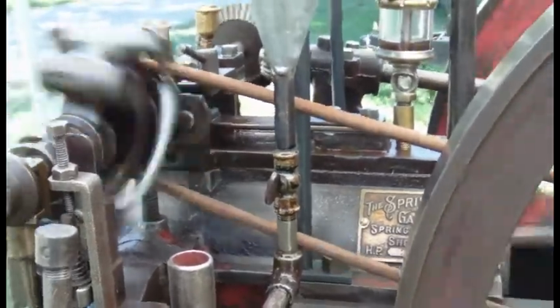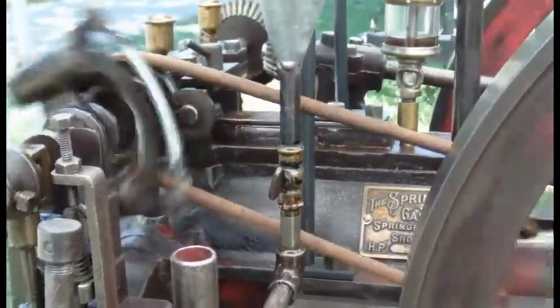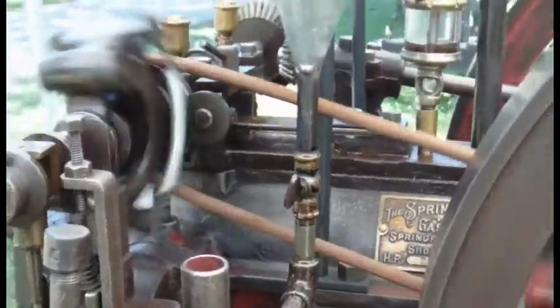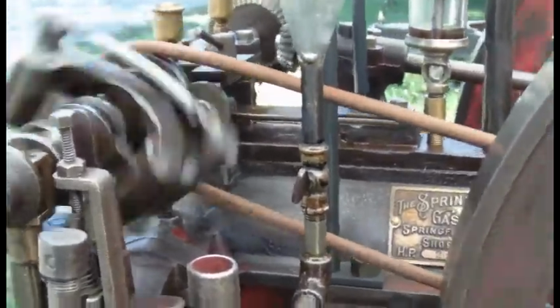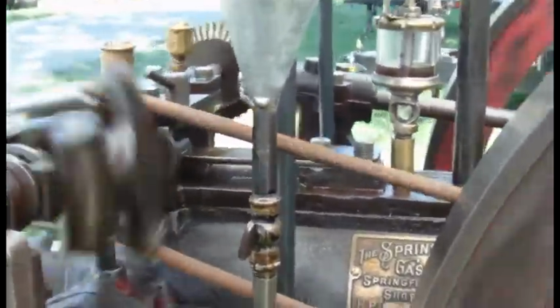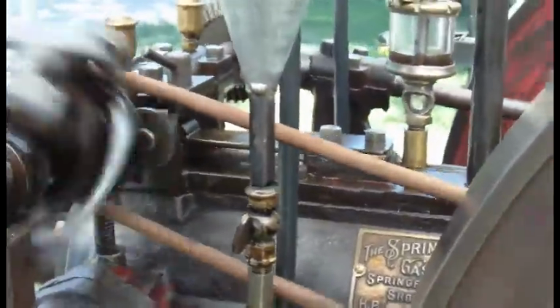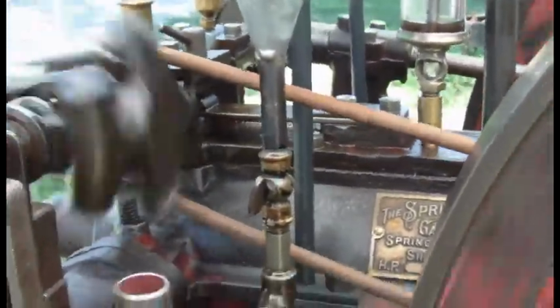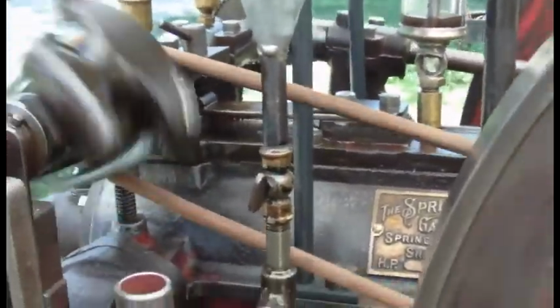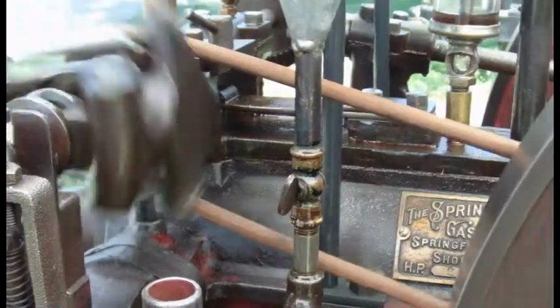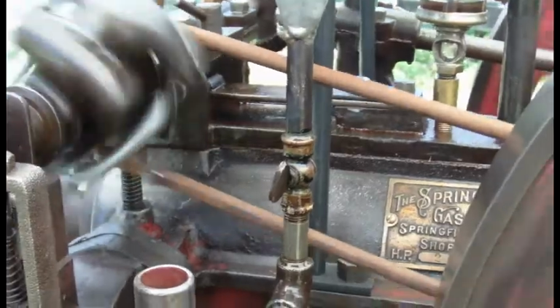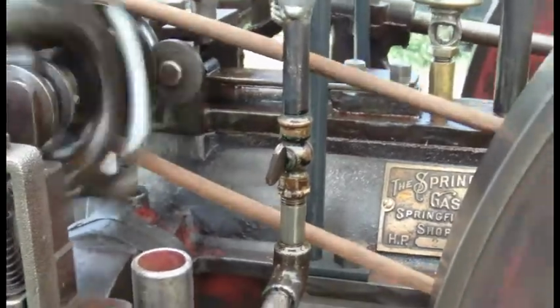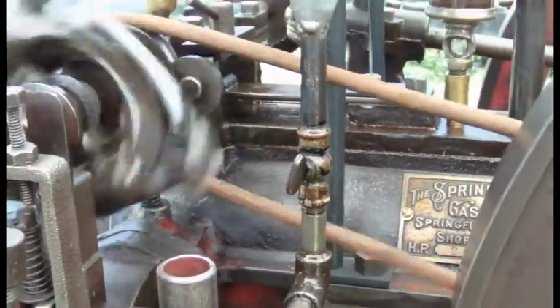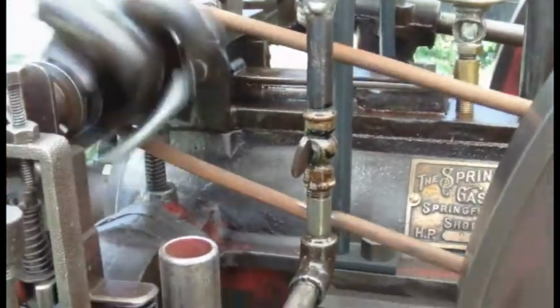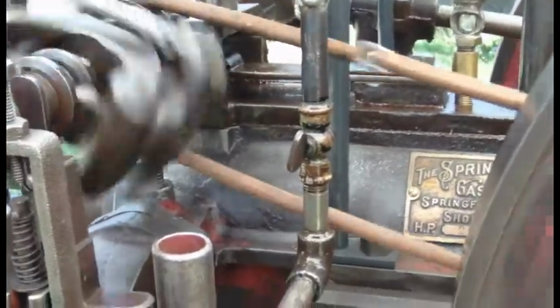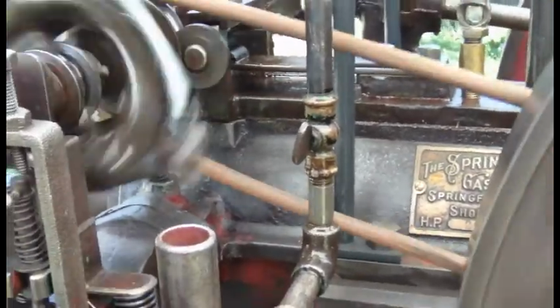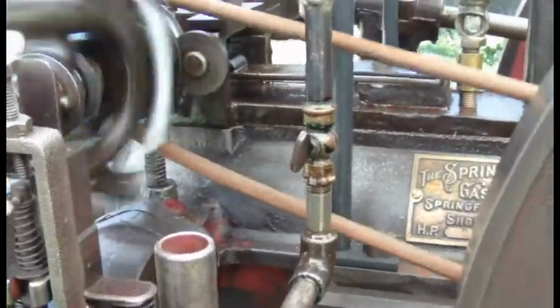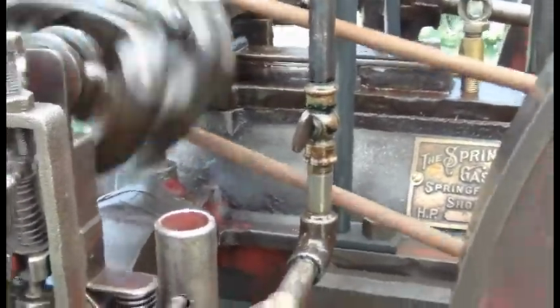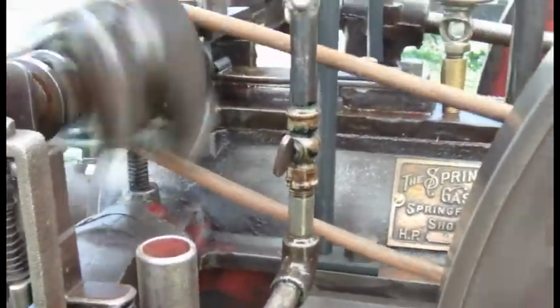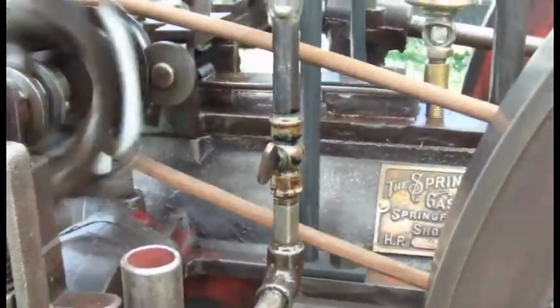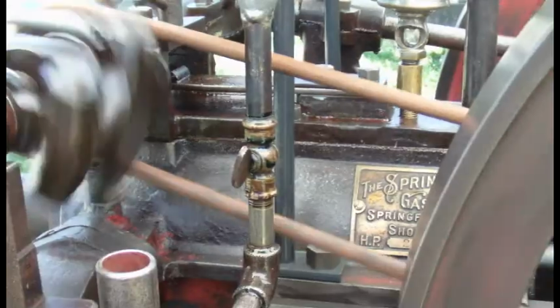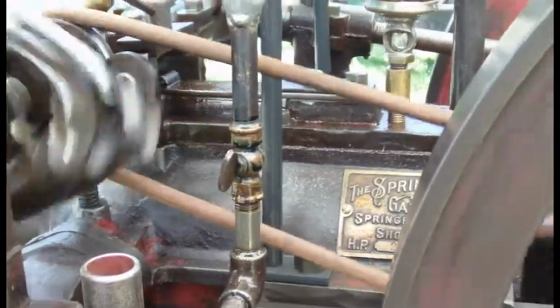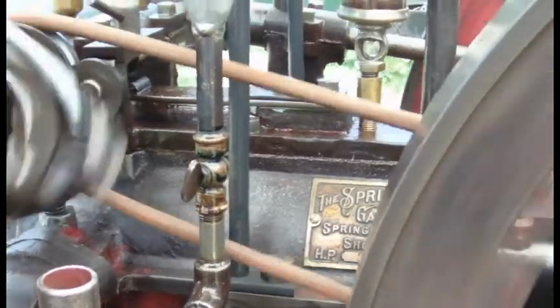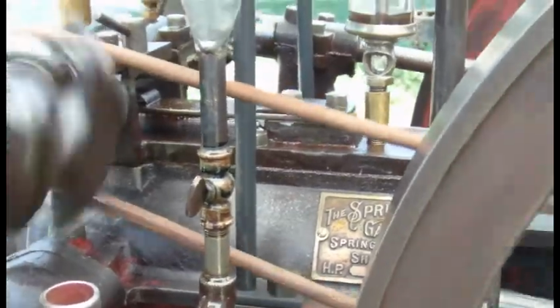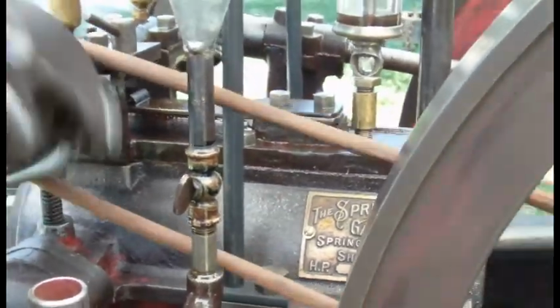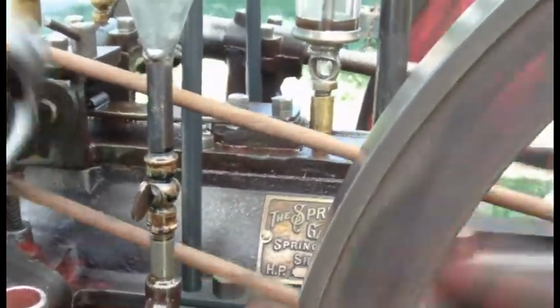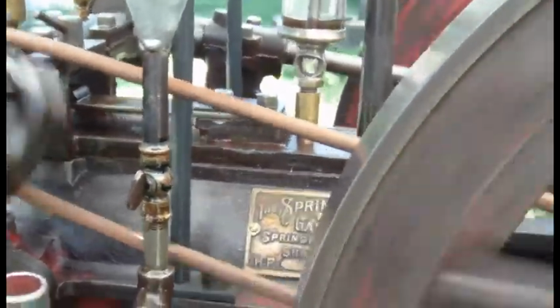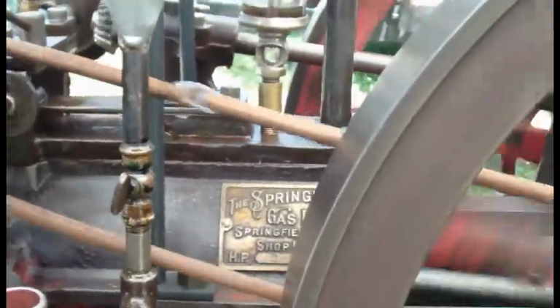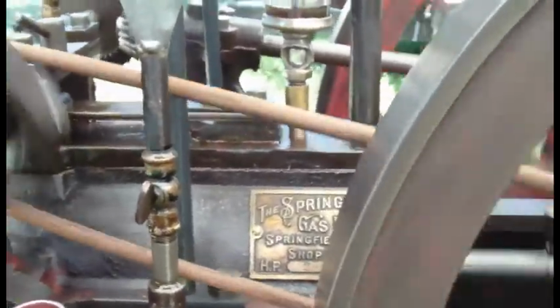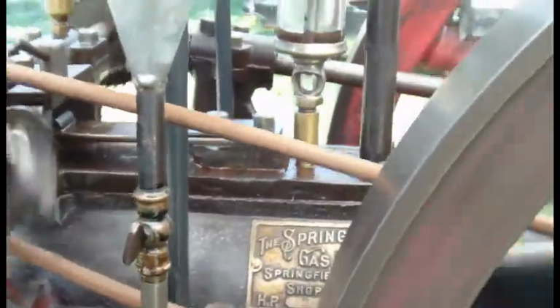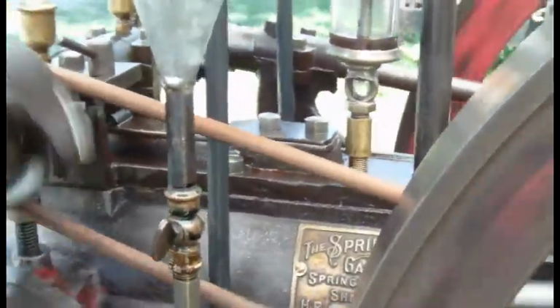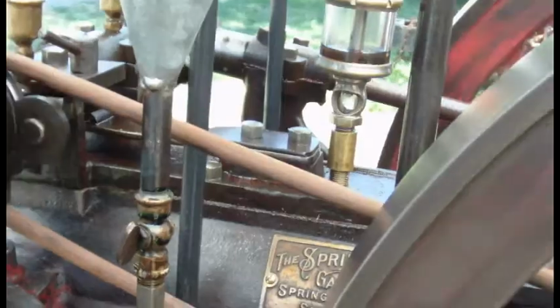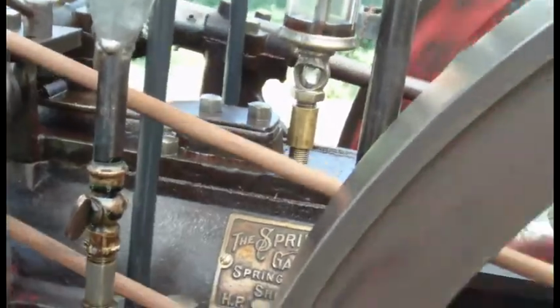Today we're going to discuss the fuel injection system on this Springfield gasoline engine. The technology dates to about the mid-1890s, so you can see these guys were pretty smart and ahead of their time.